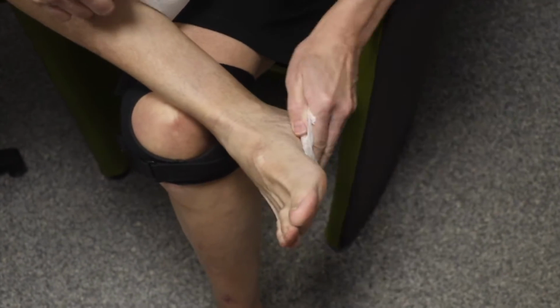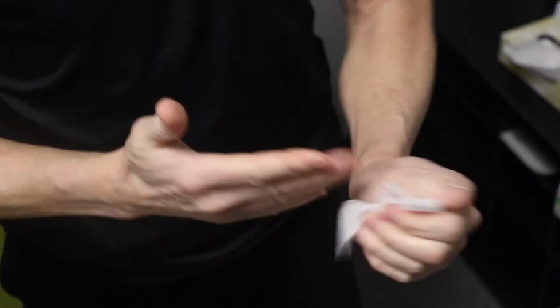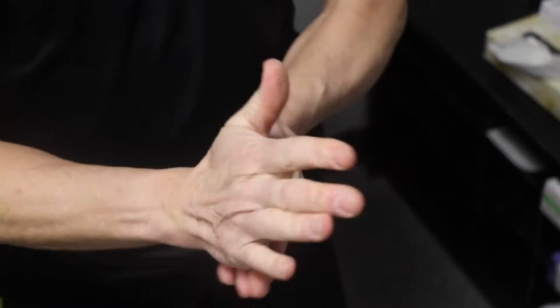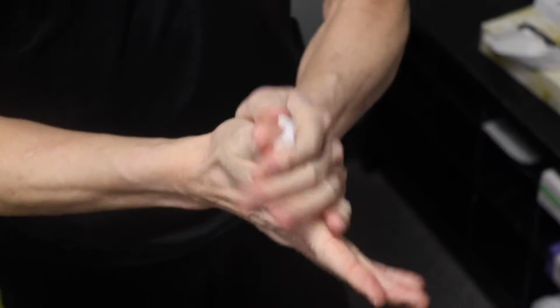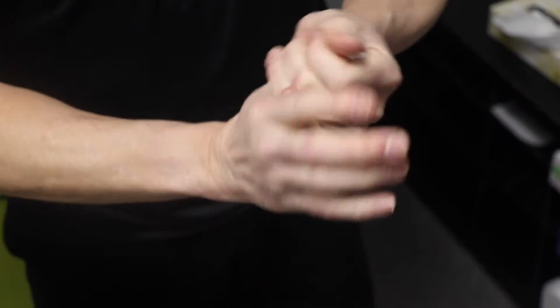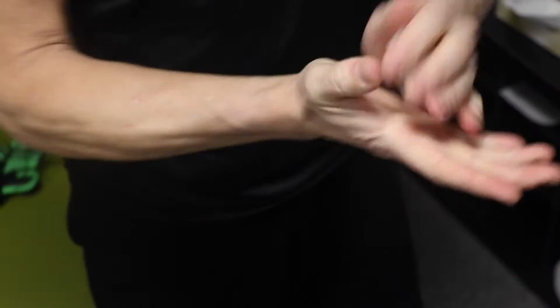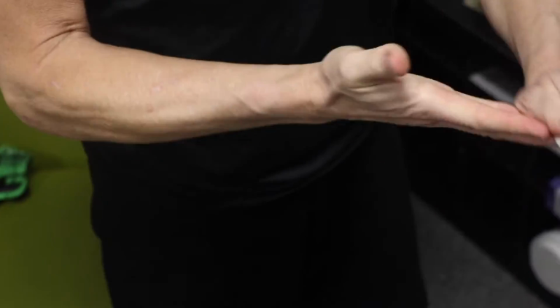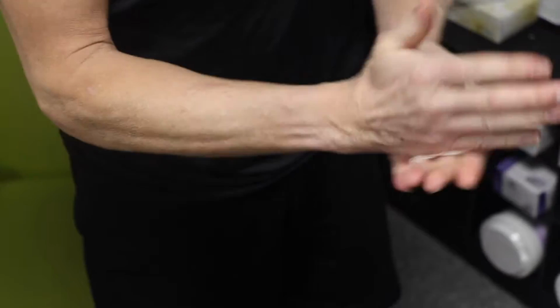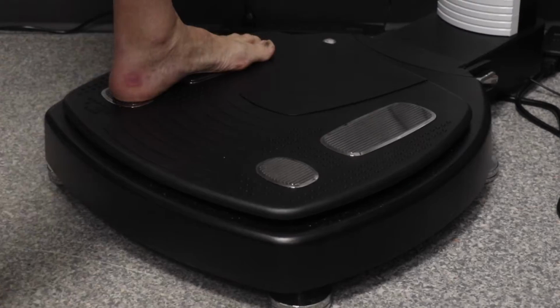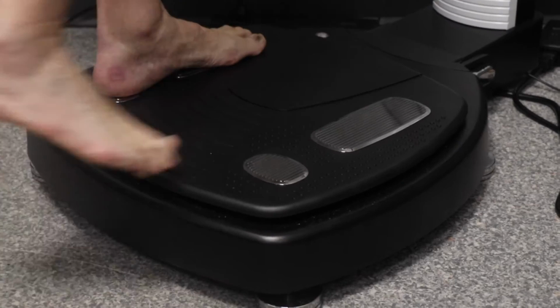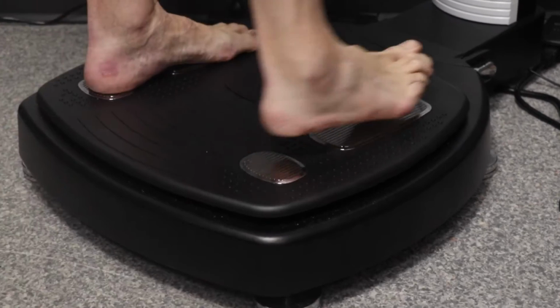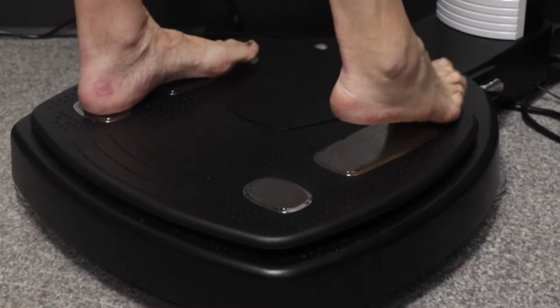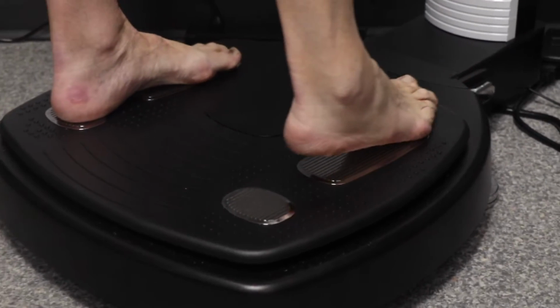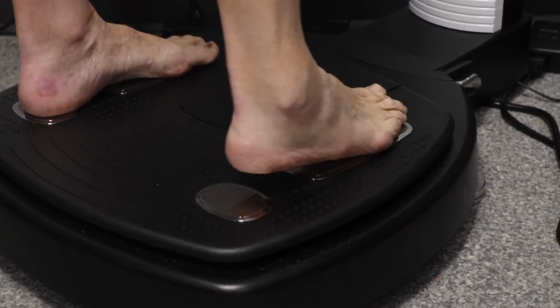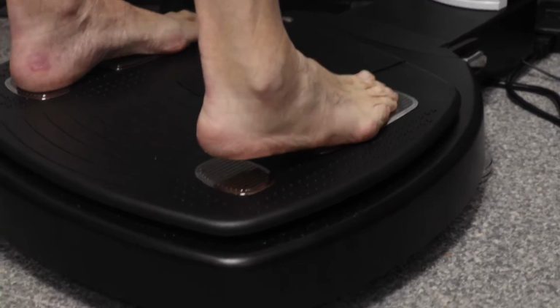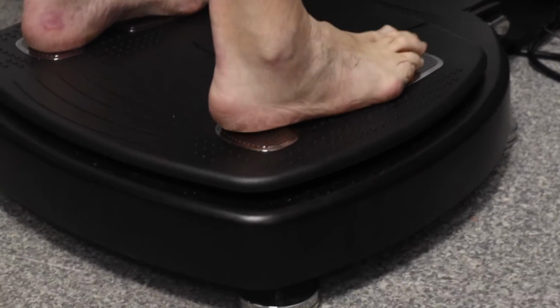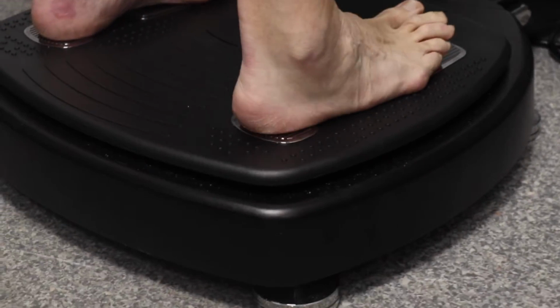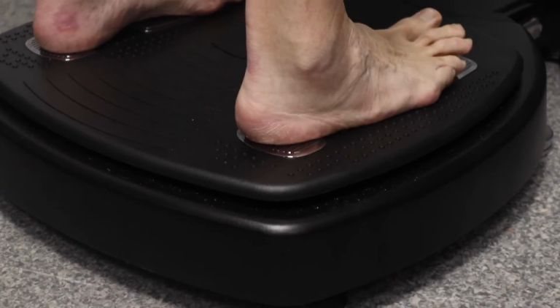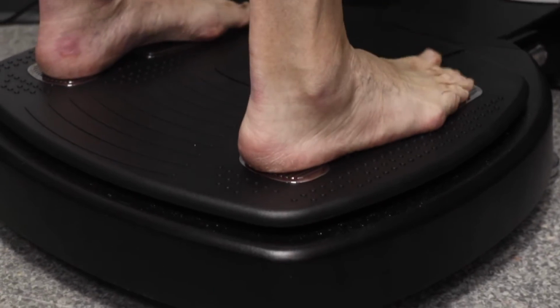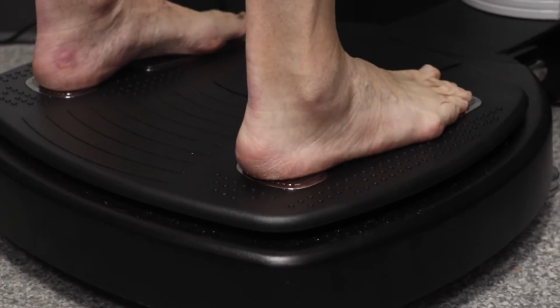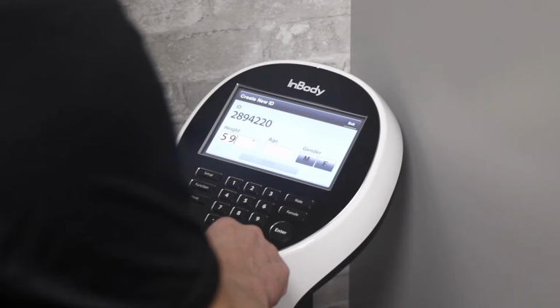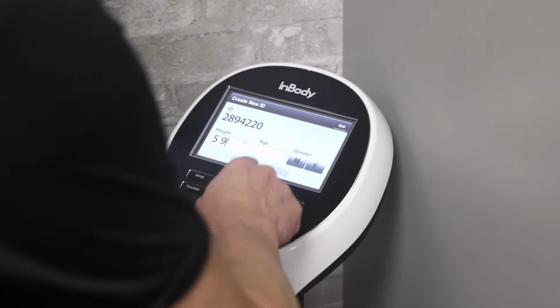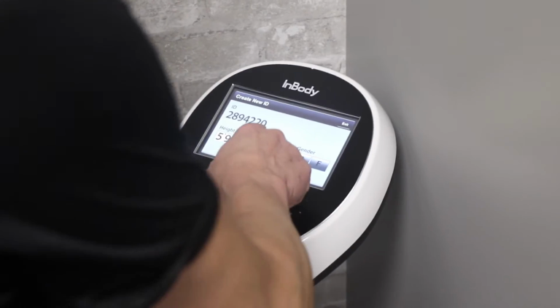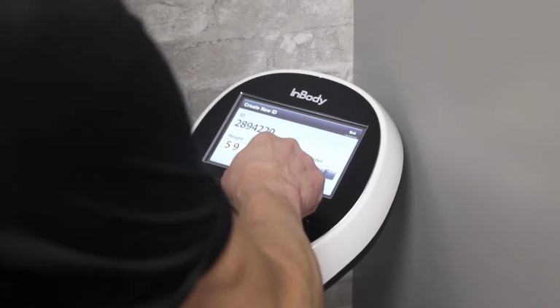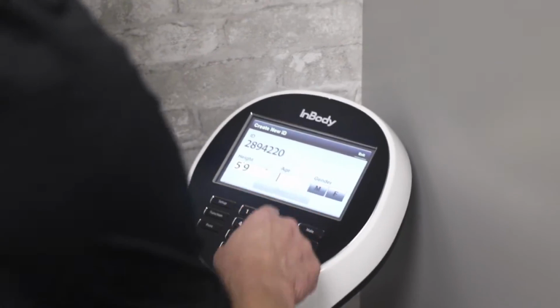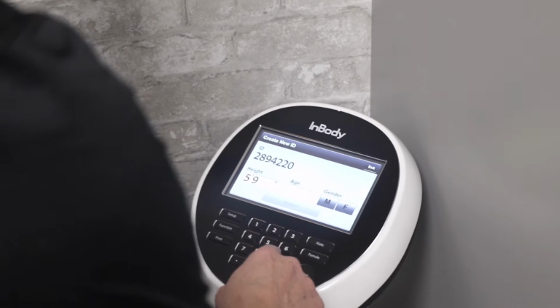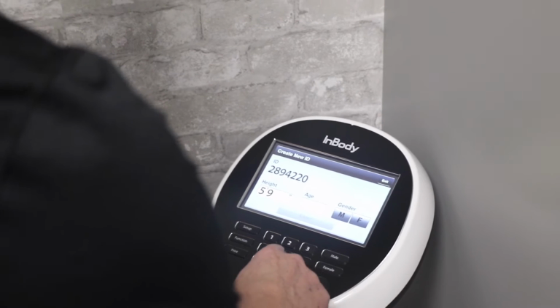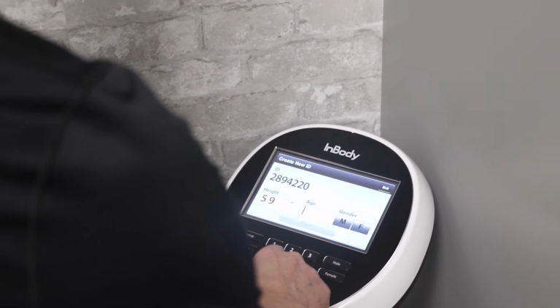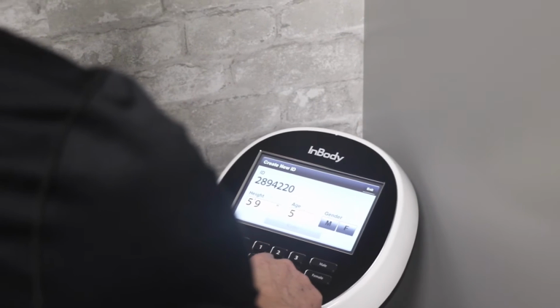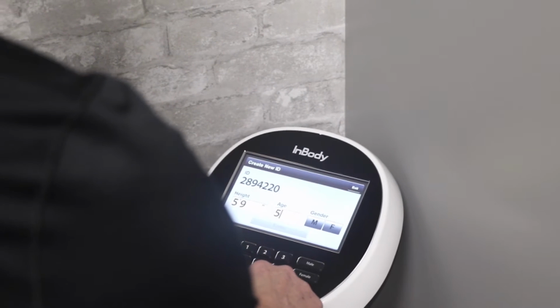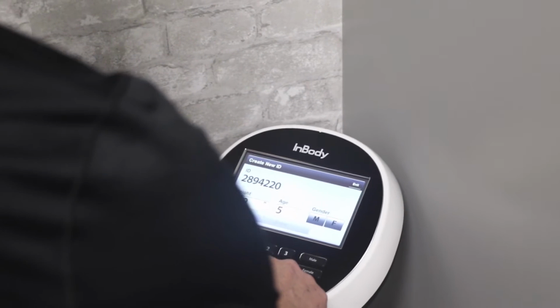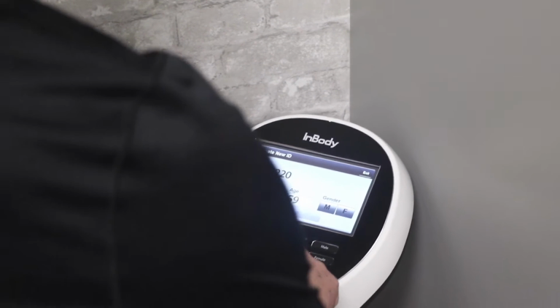Next, wipe your hands and feet and stand on the scale while matching the backs of your heels to the rear edge of the heel markers. Input your age, height and gender onto the screen and press enter.